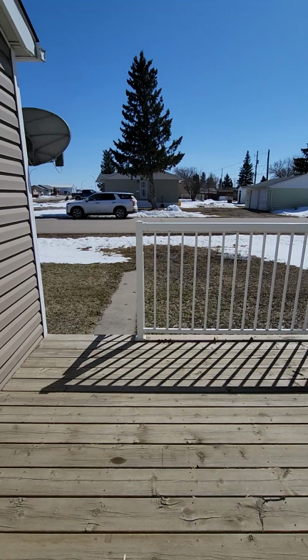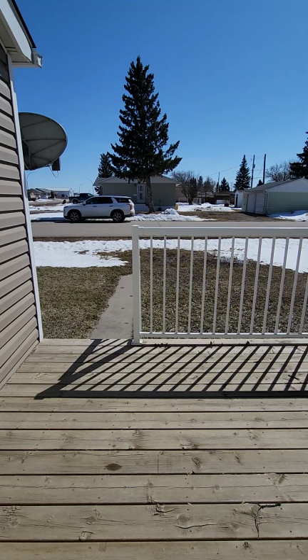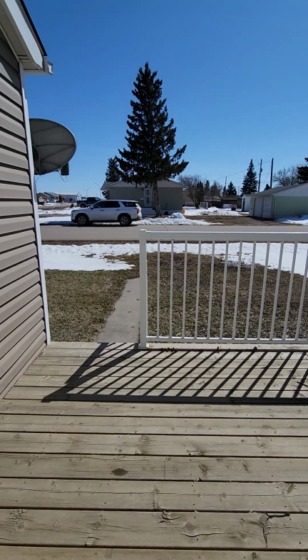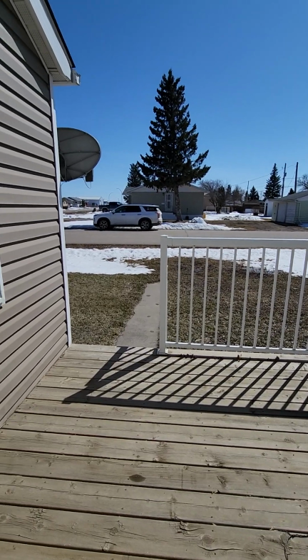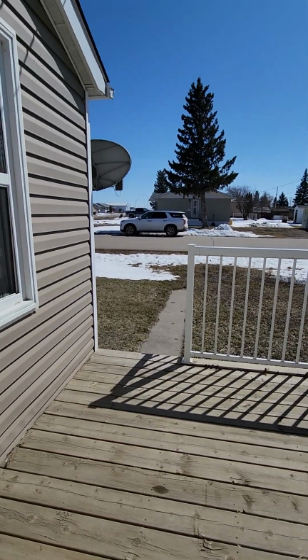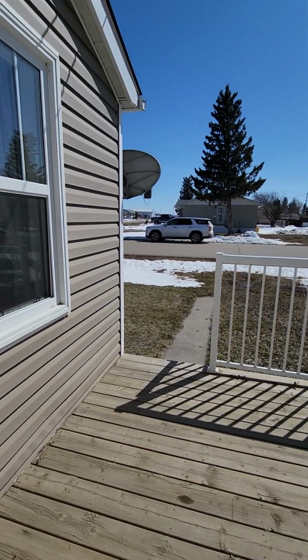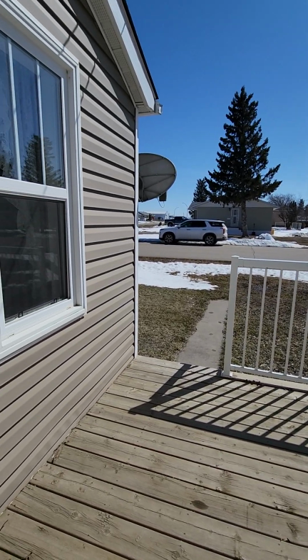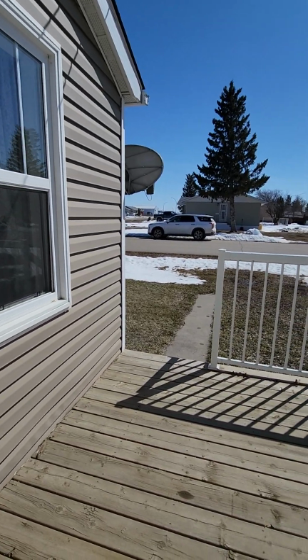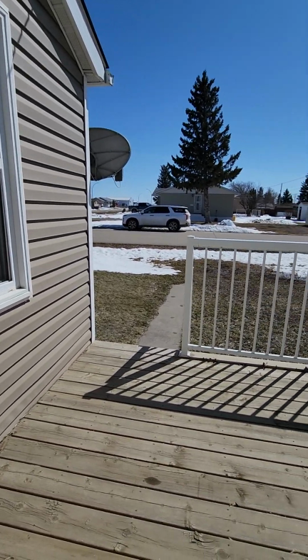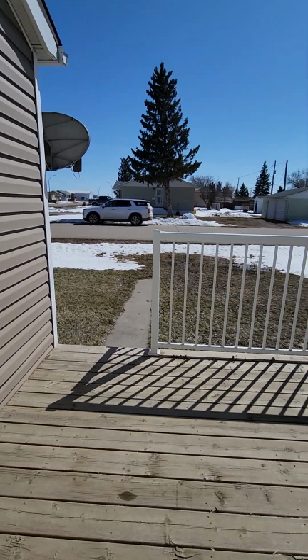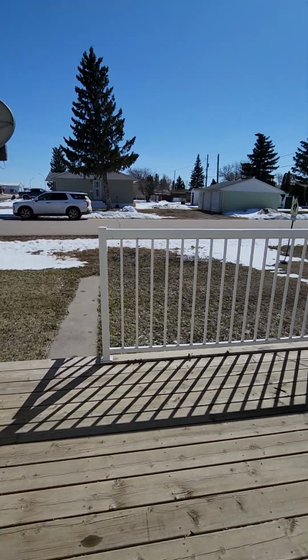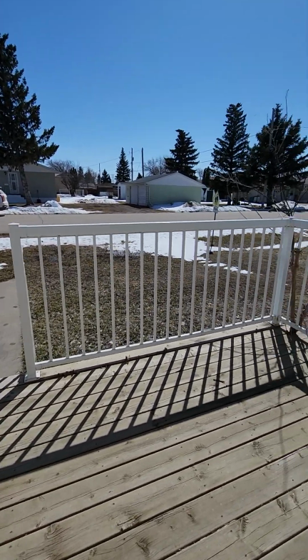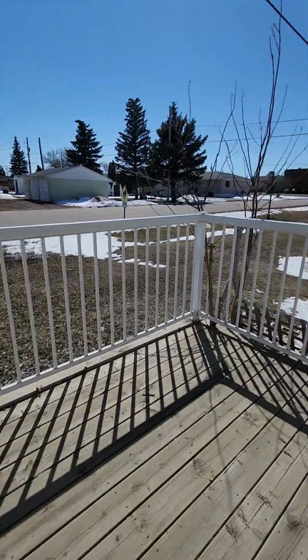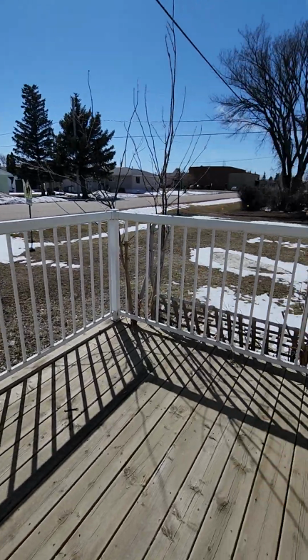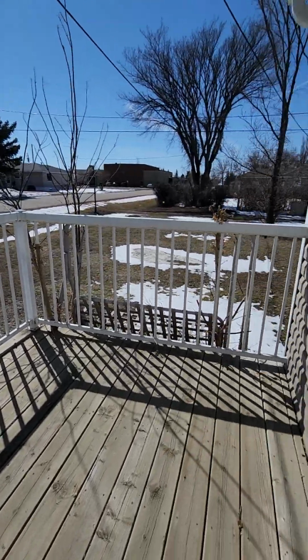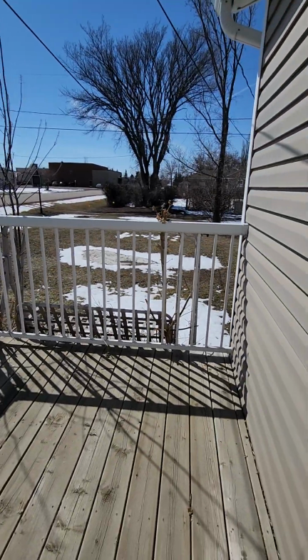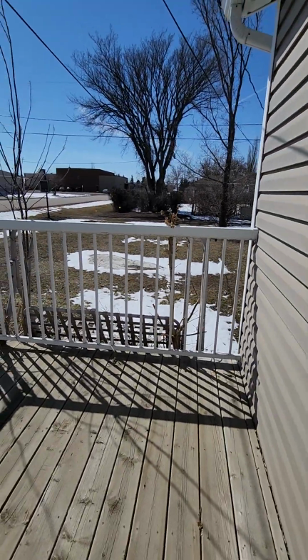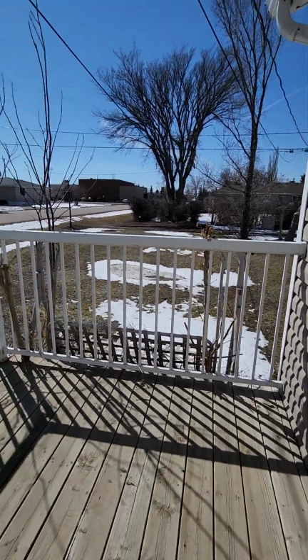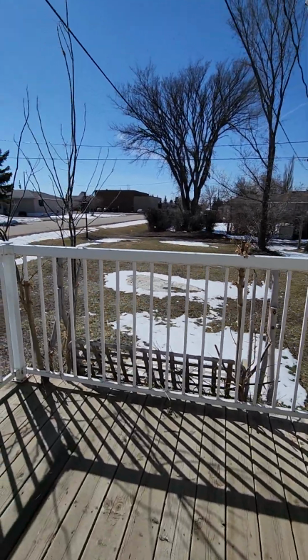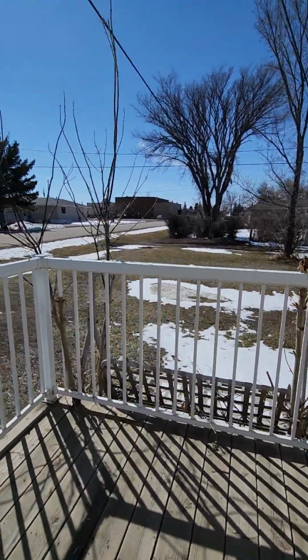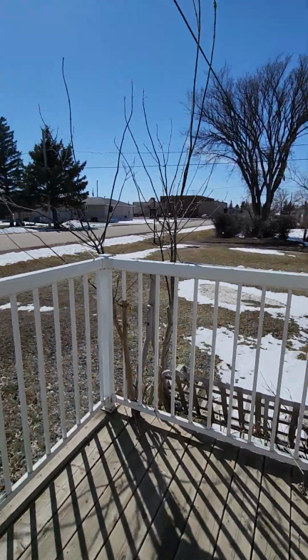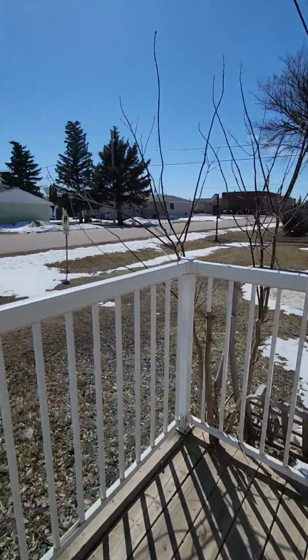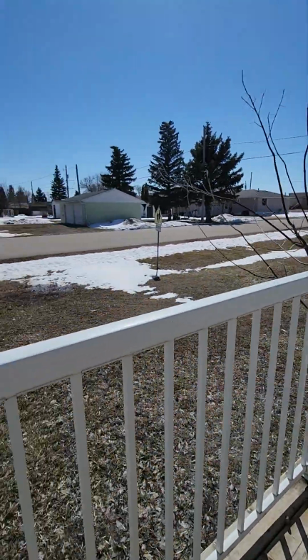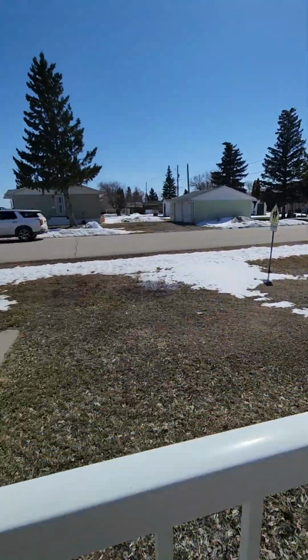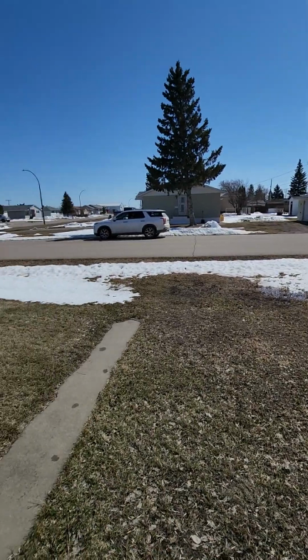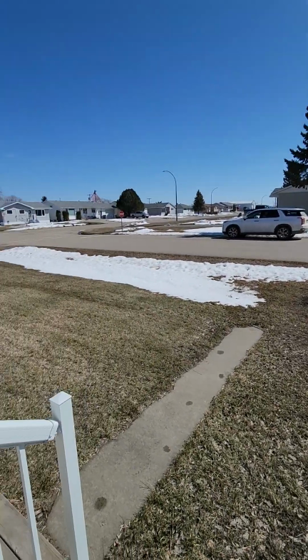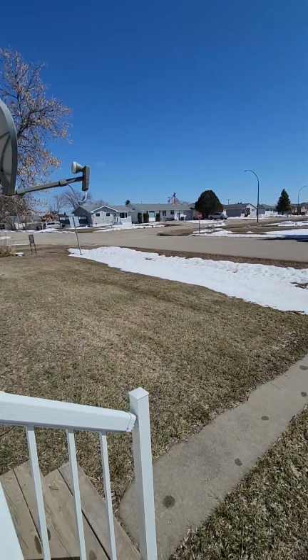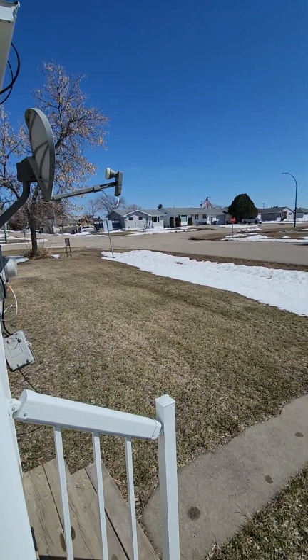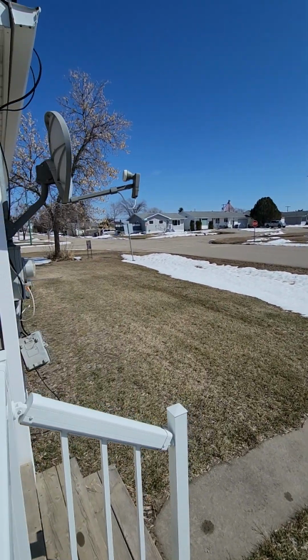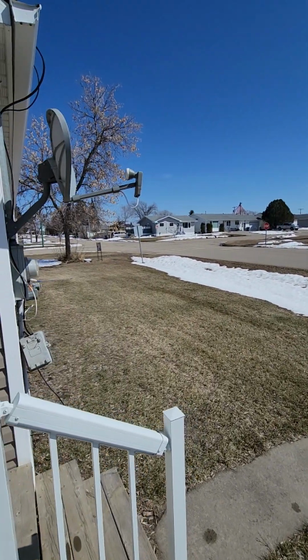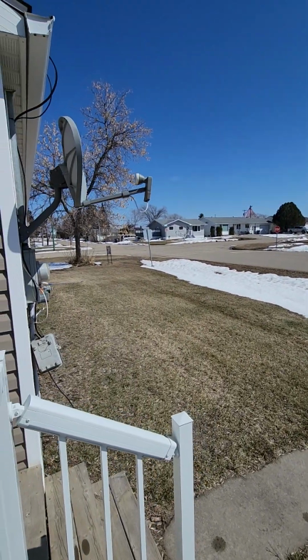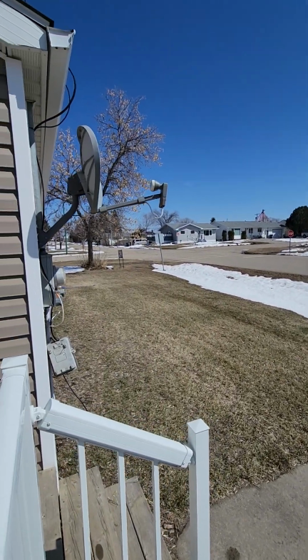Good day and welcome to 918 Desmond Street. This home is situated on a corner lot just down from the high school and just off the main street, which is Desmond.